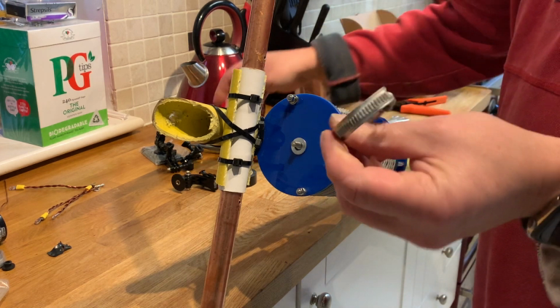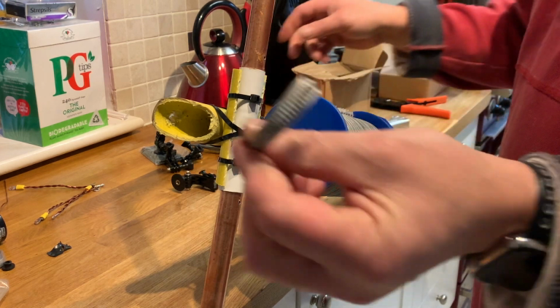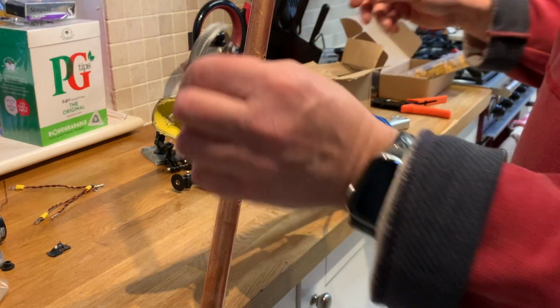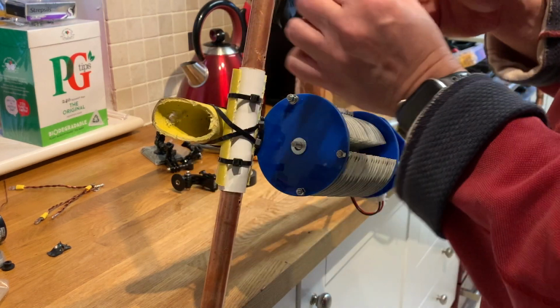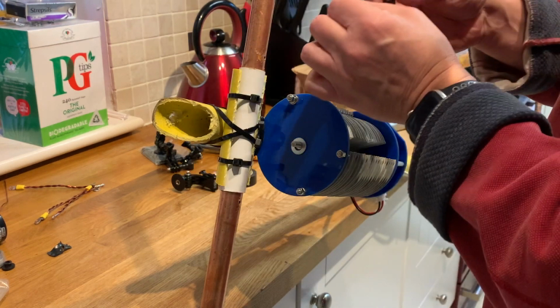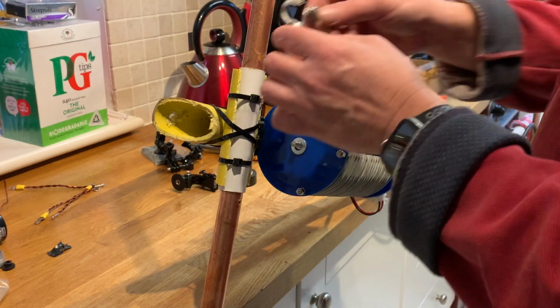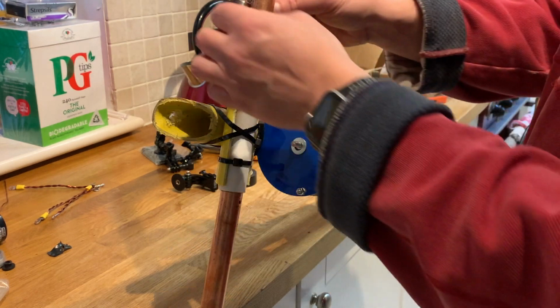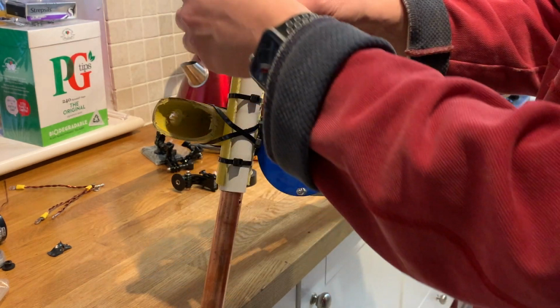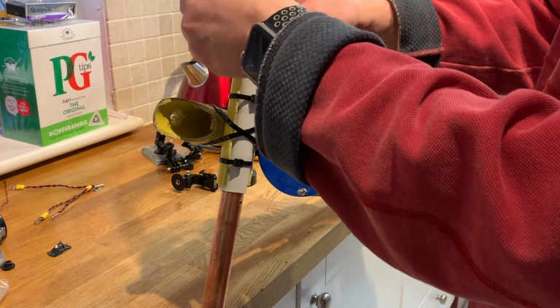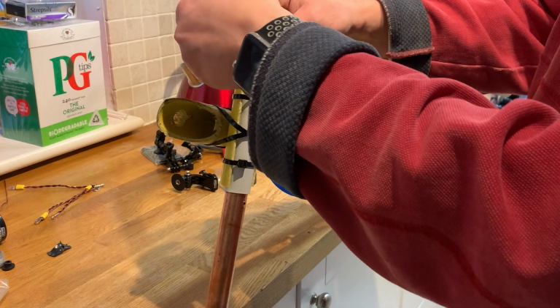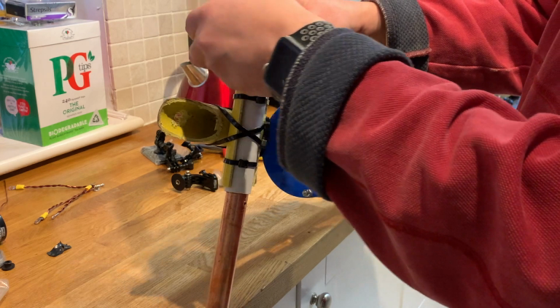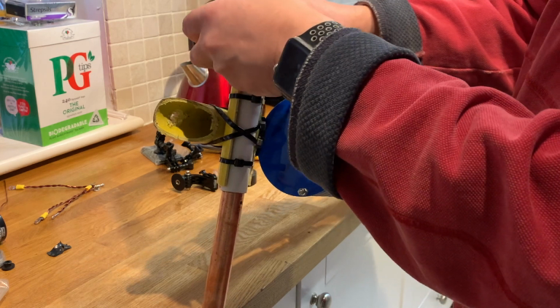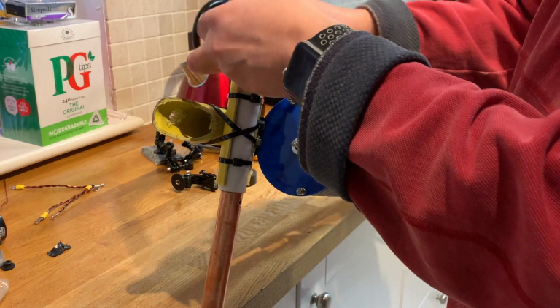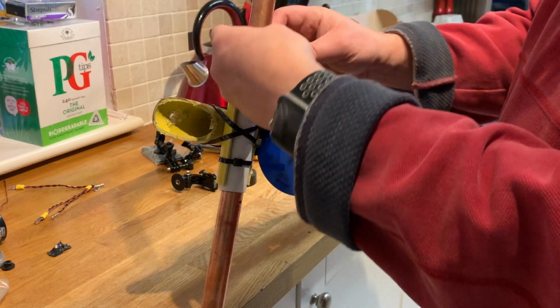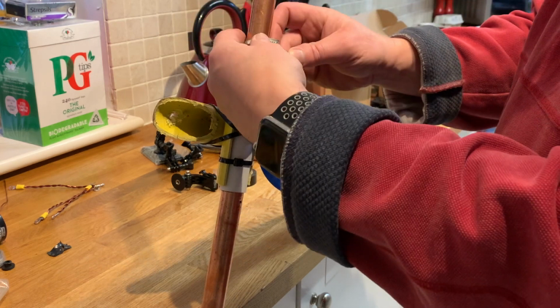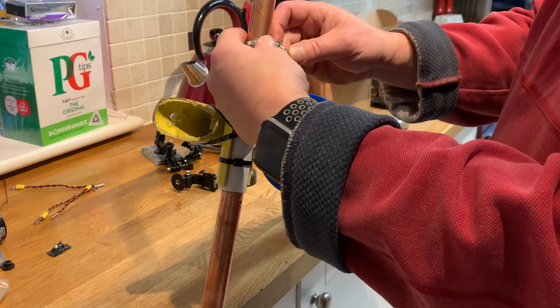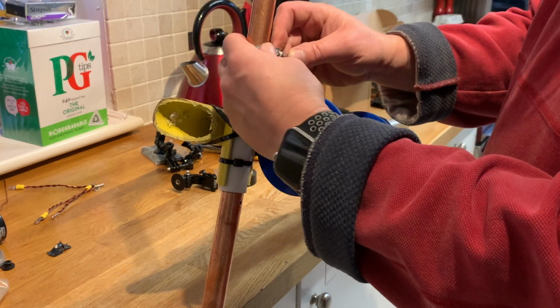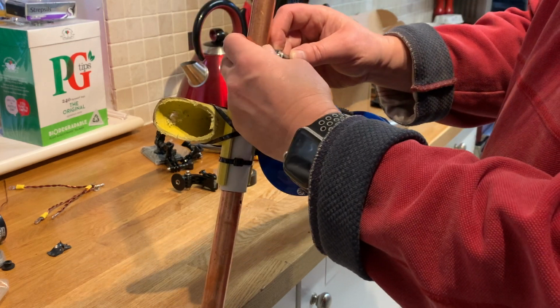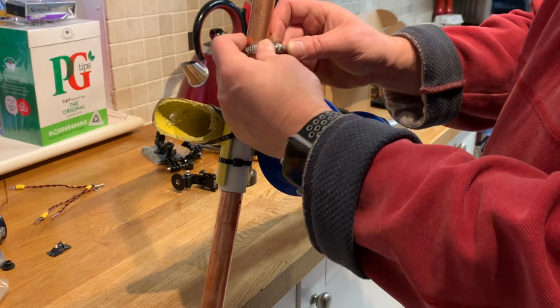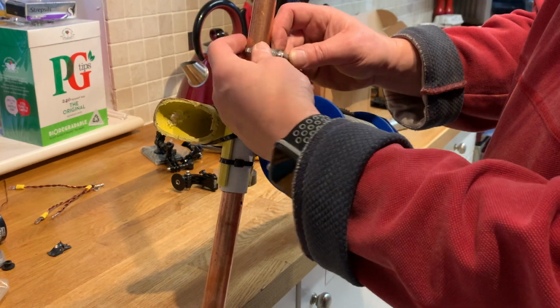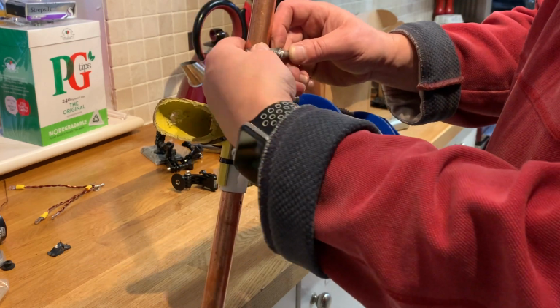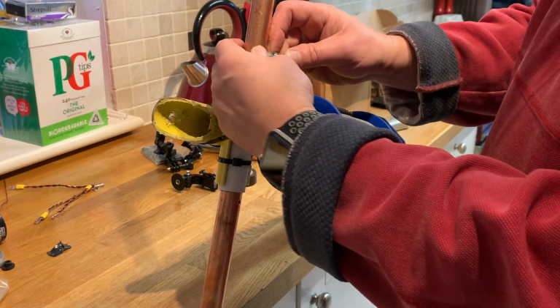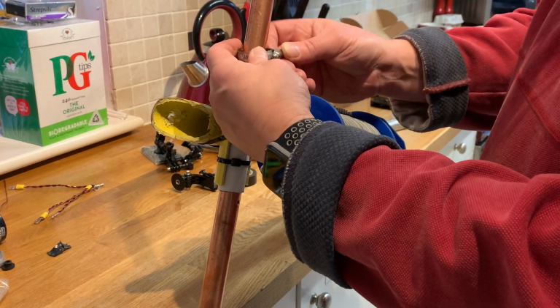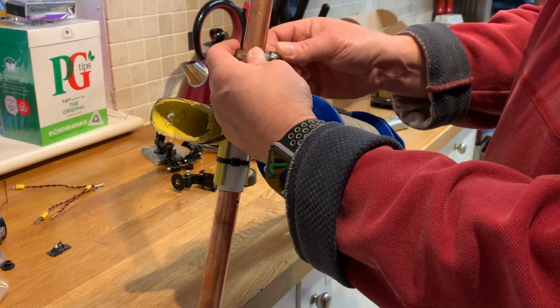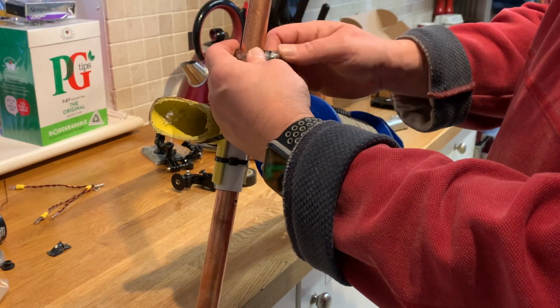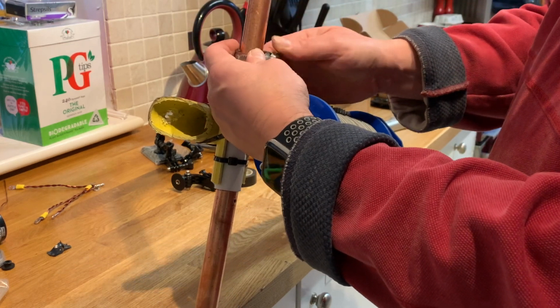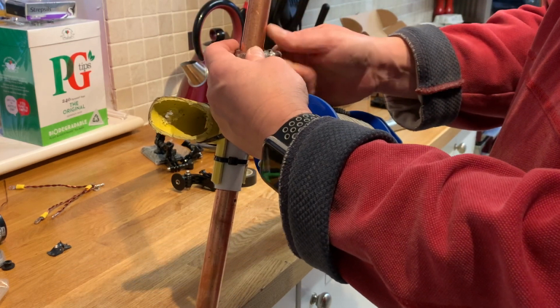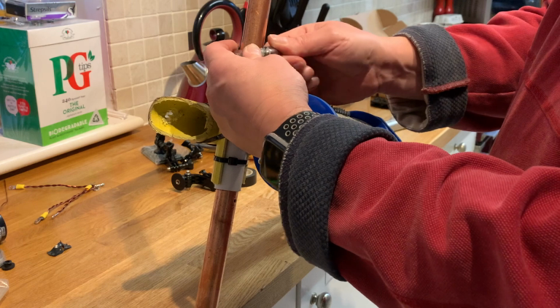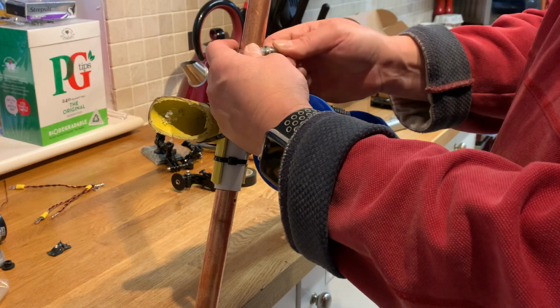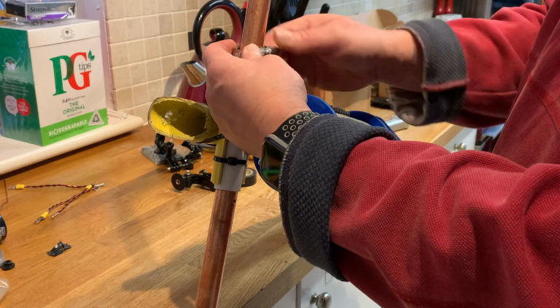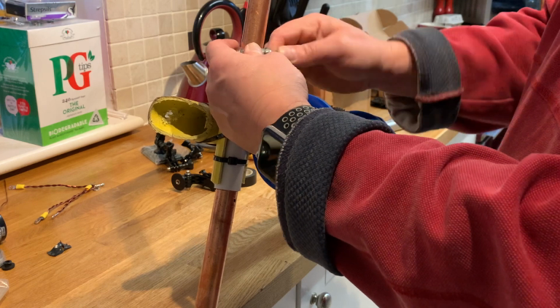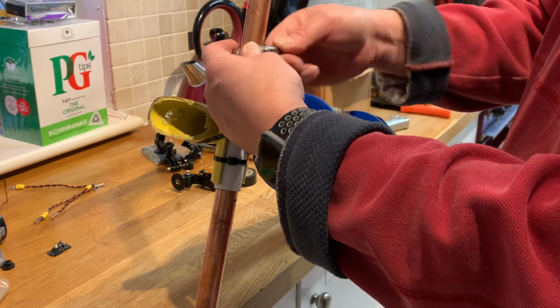What I've got here is a jubilee clip — or for those of you who don't use such terminology, it's called a hose clamp.